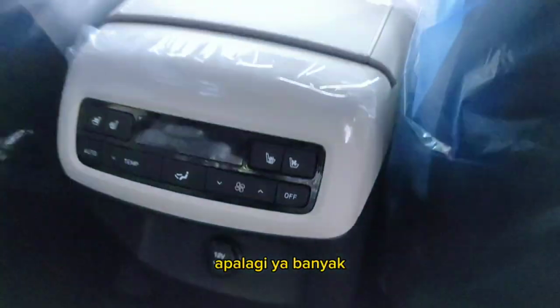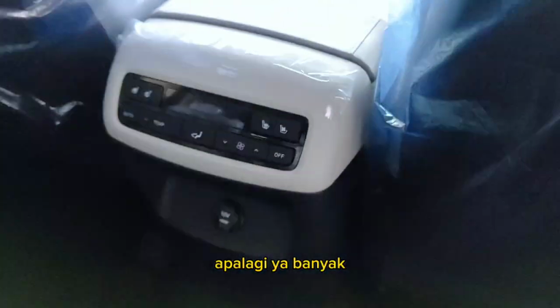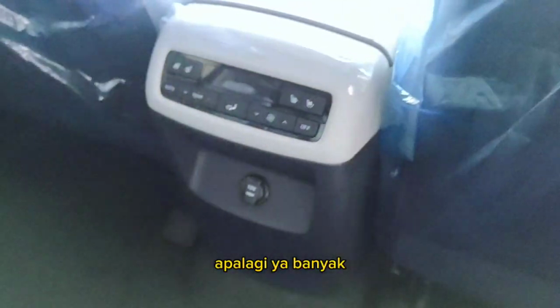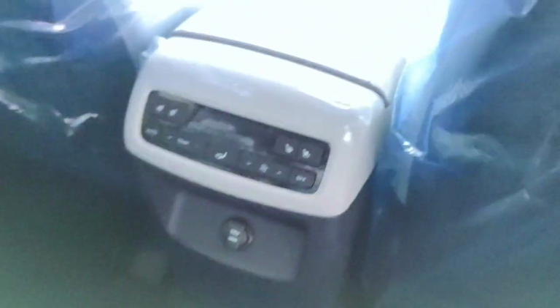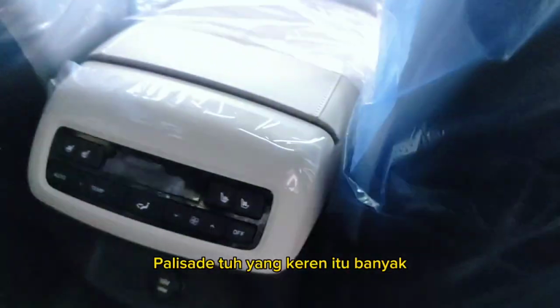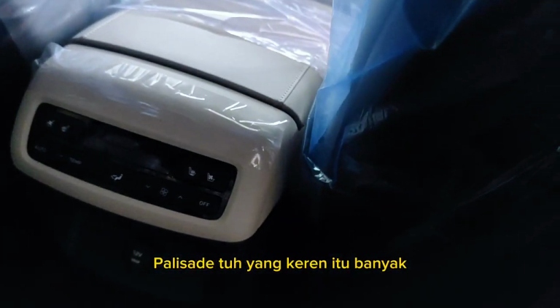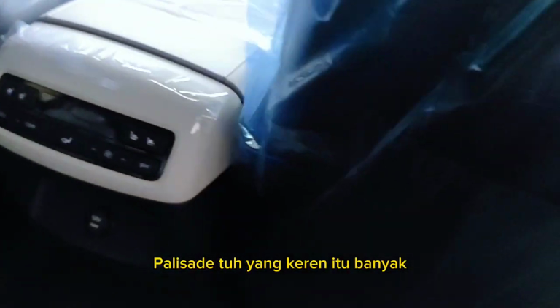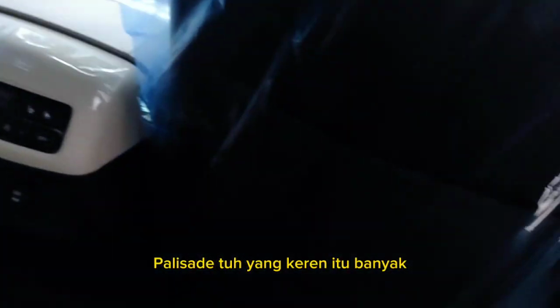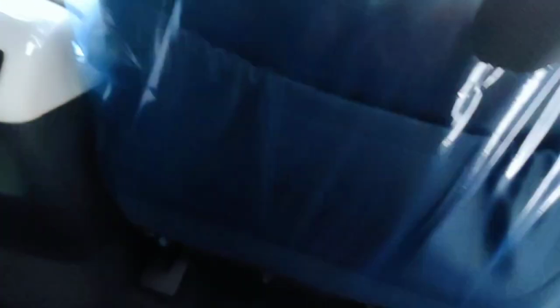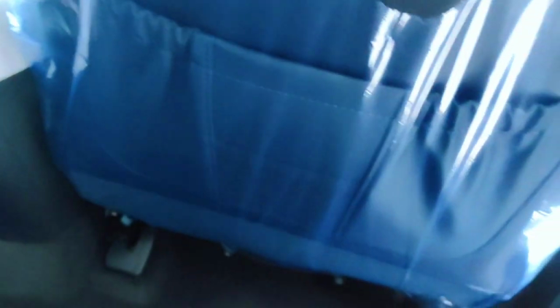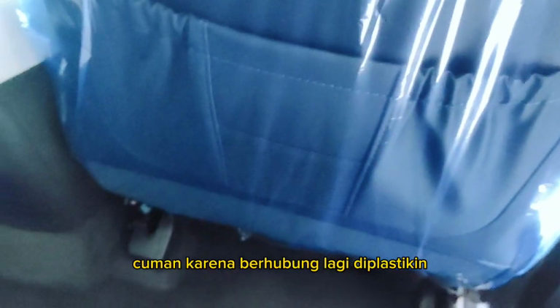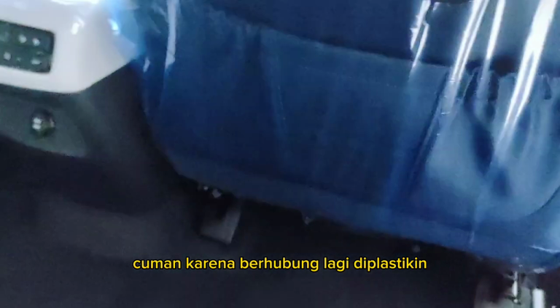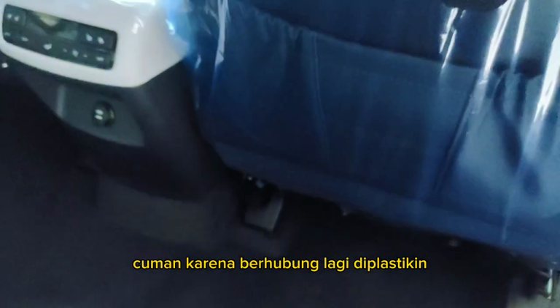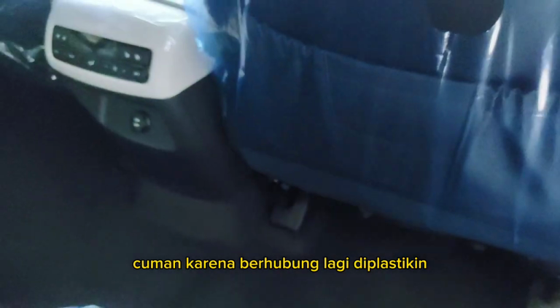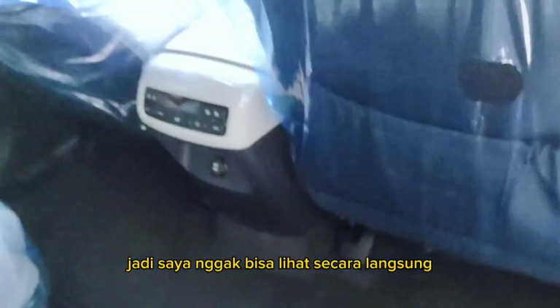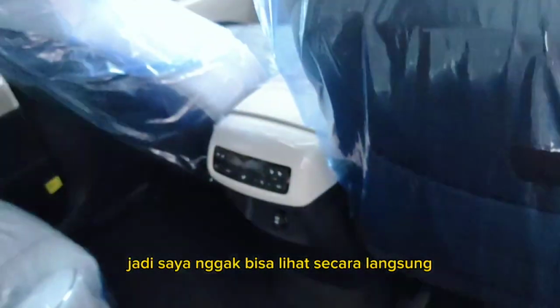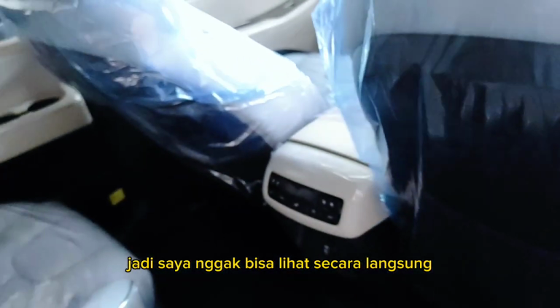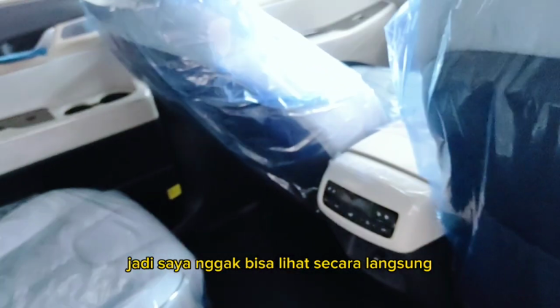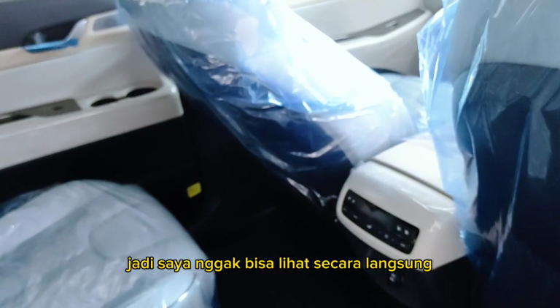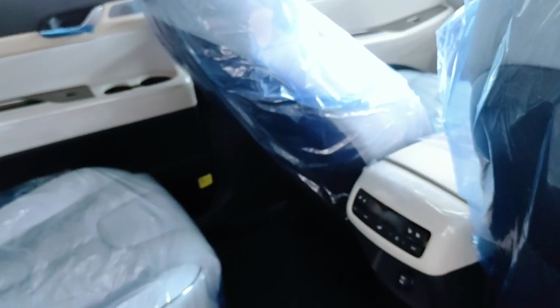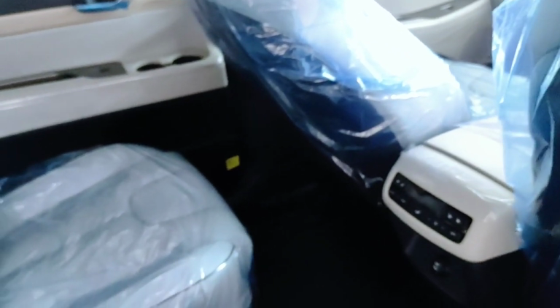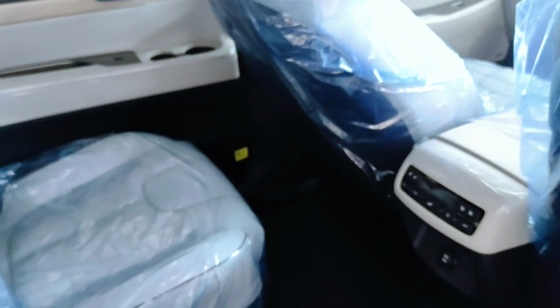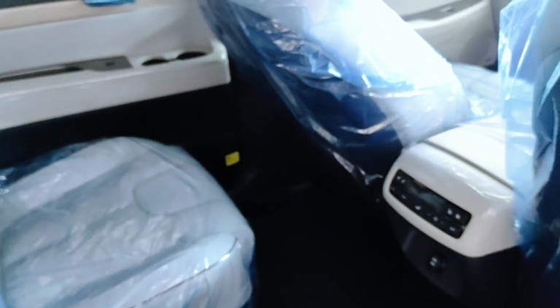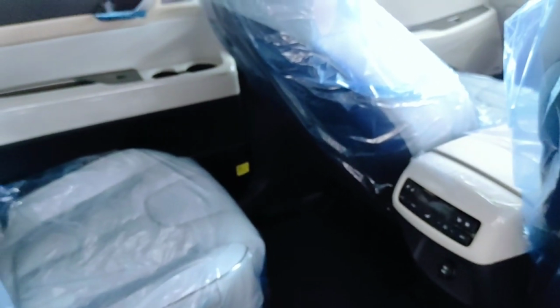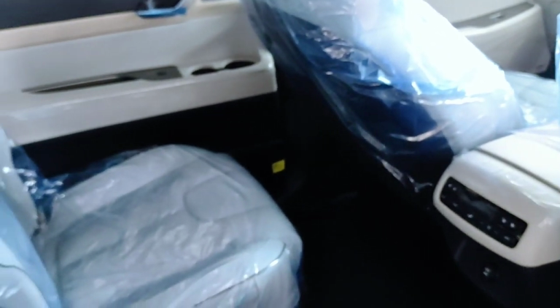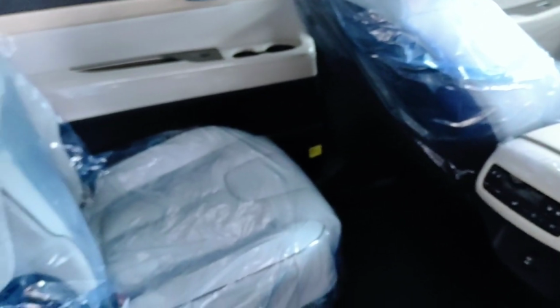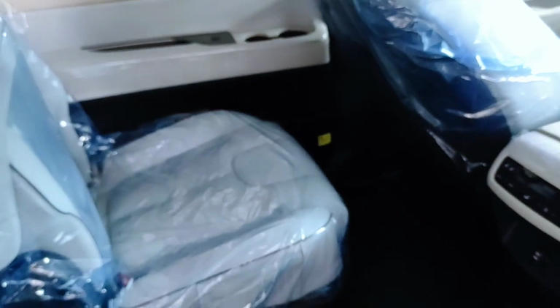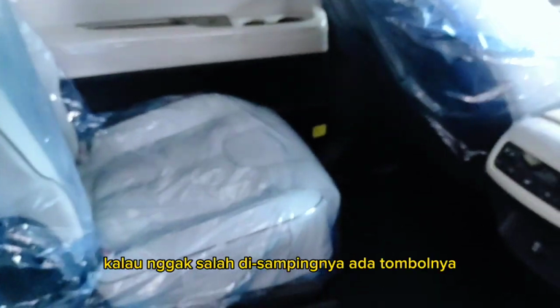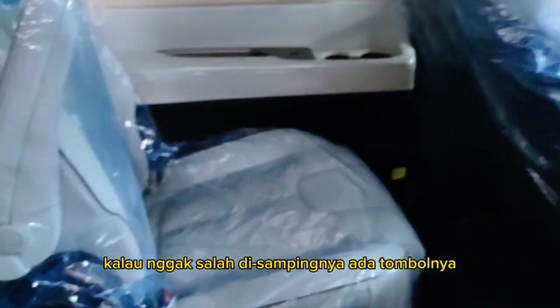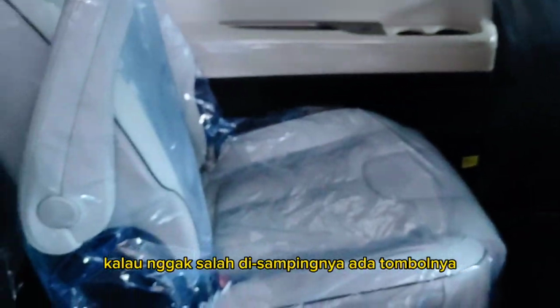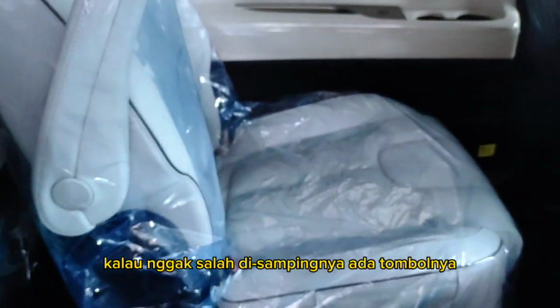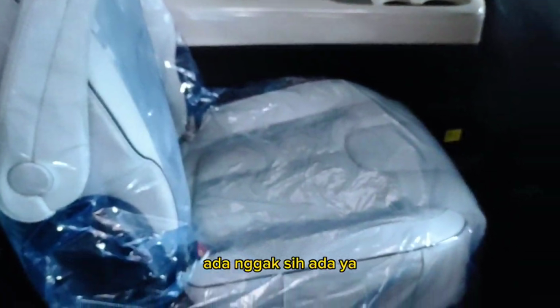There's a lot more to the Palisade that's great, but since it's still covered in plastic I can't see everything directly. If I'm not mistaken, there's a button on the side — is it there?